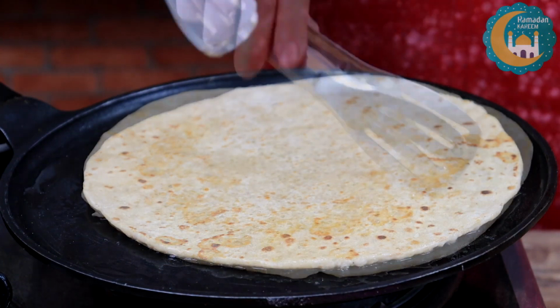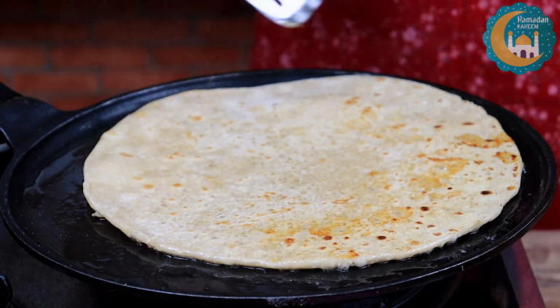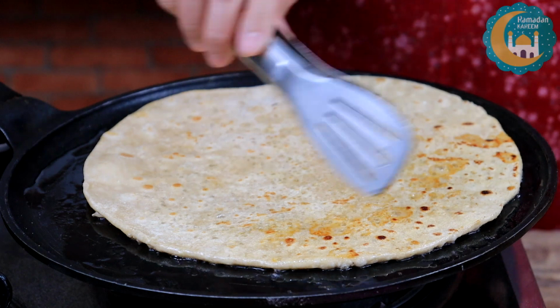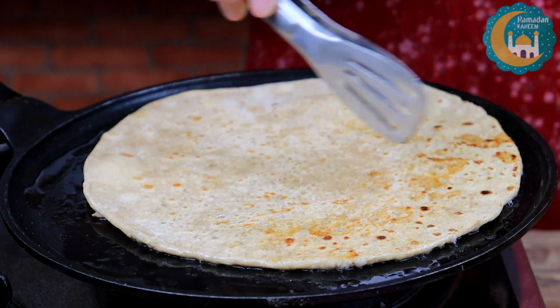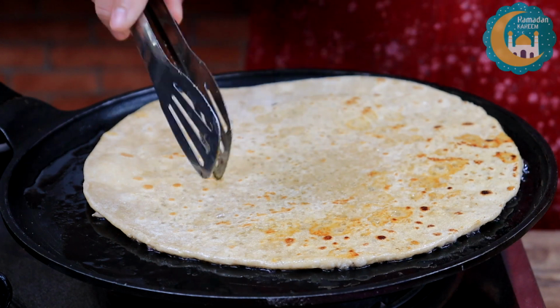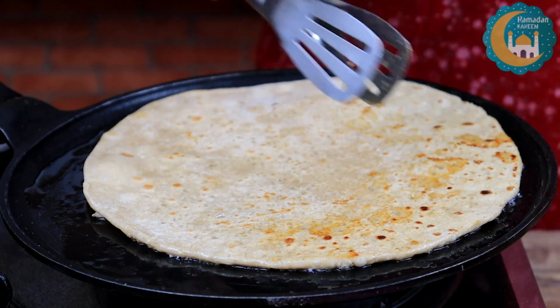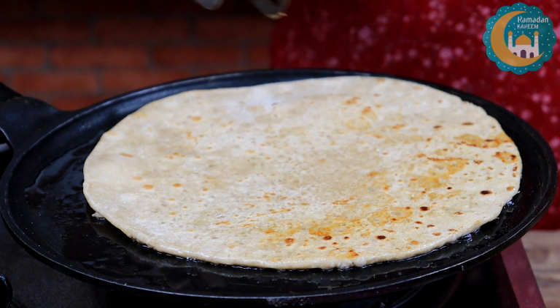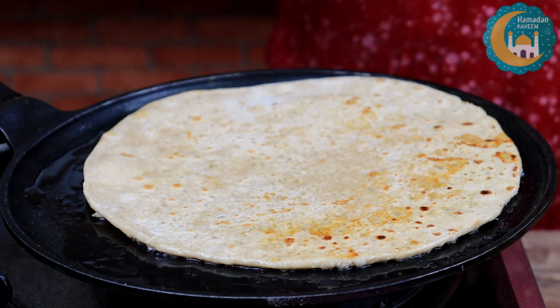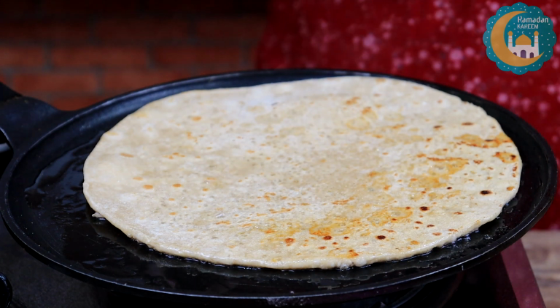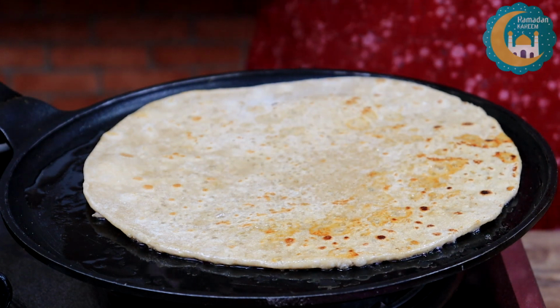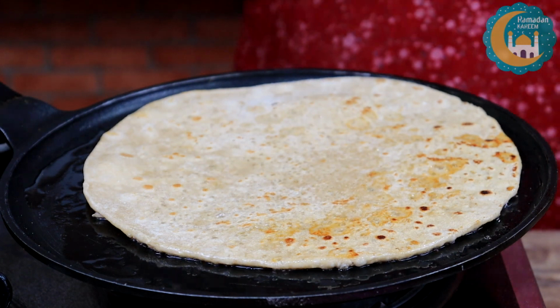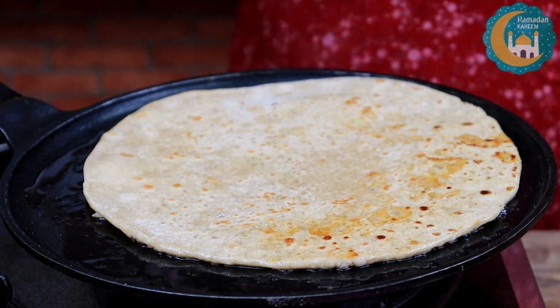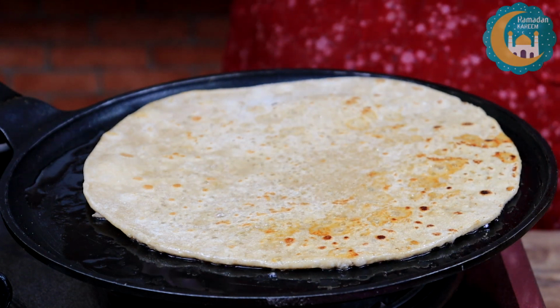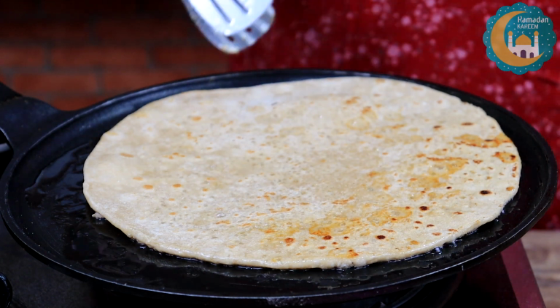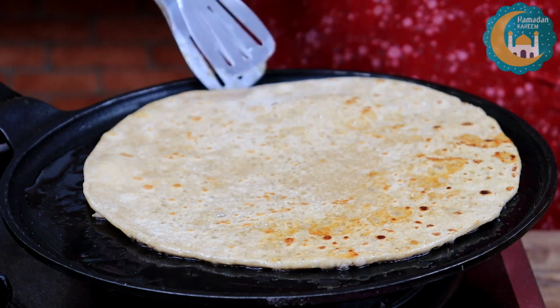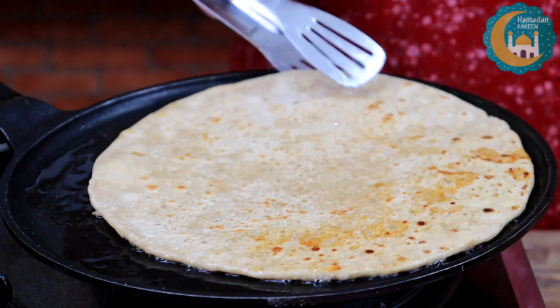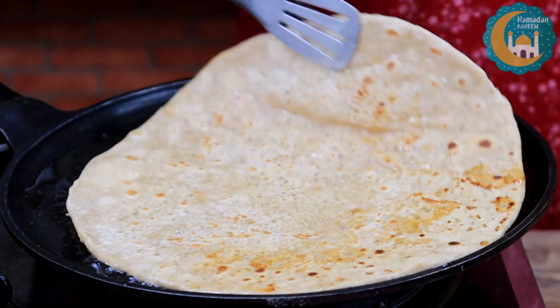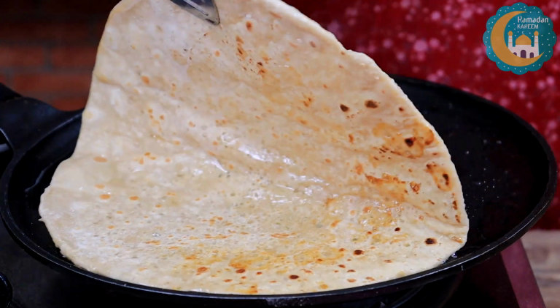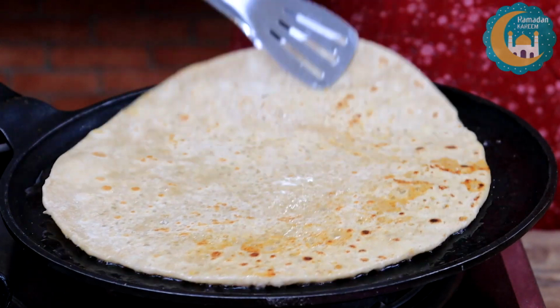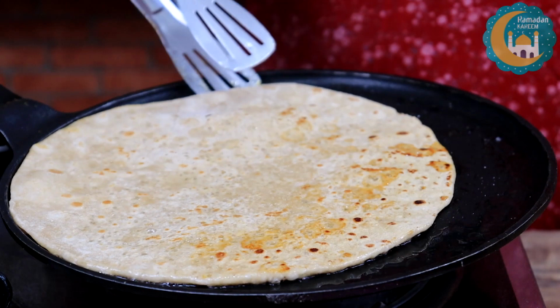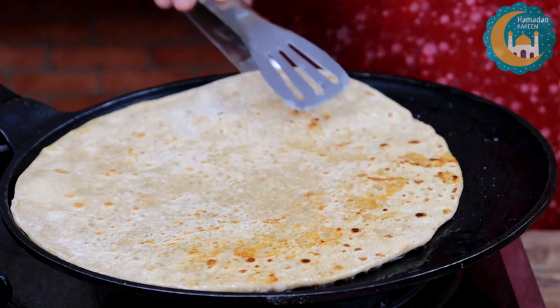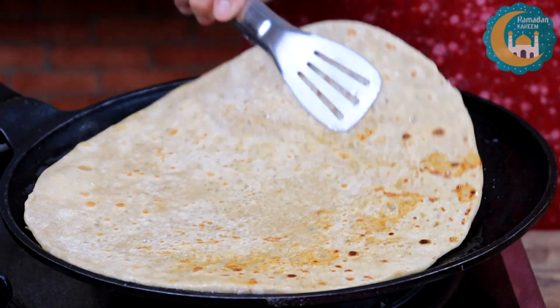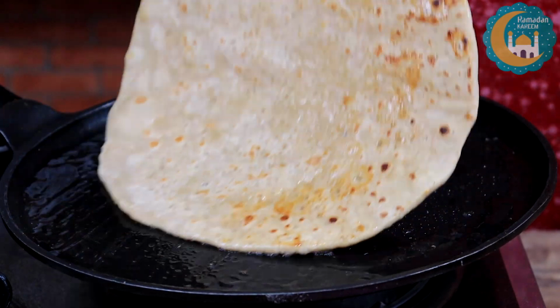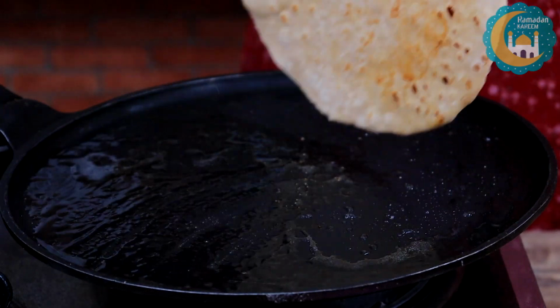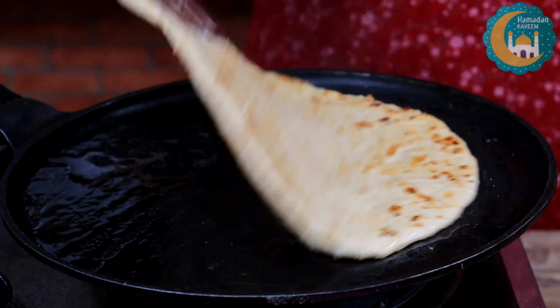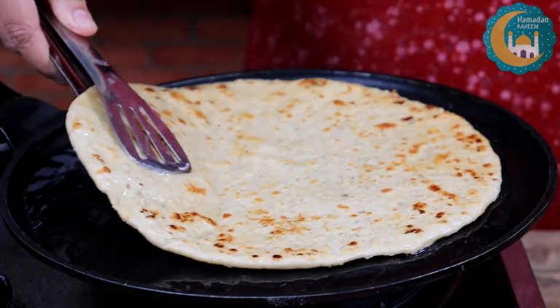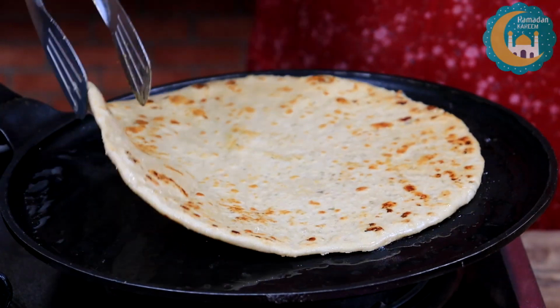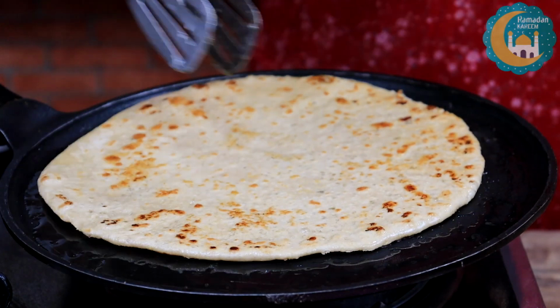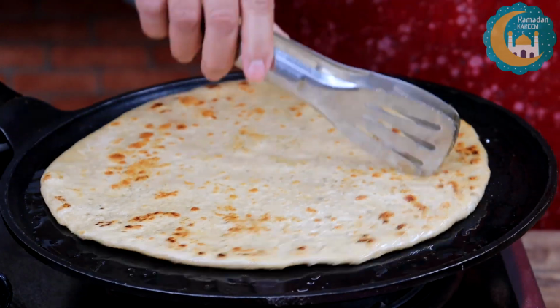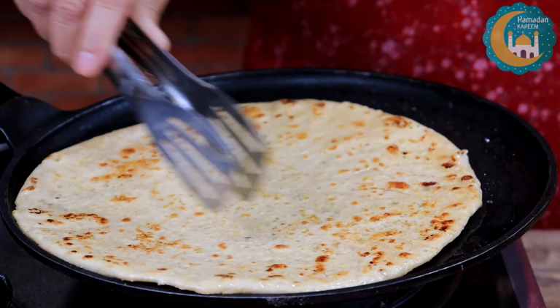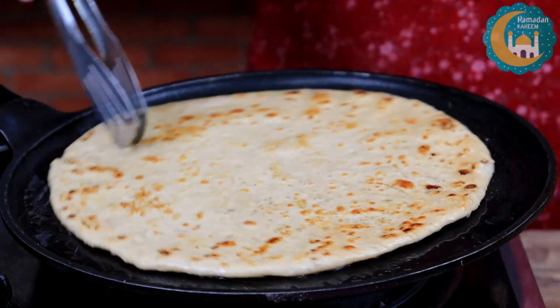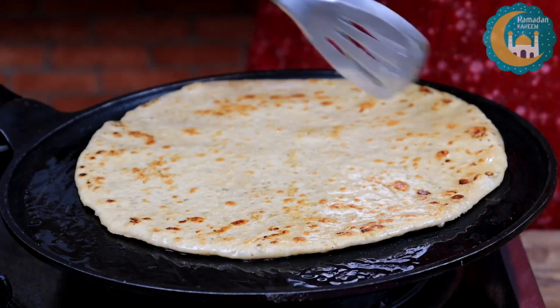Look at the caramelization — the taste will be very good.